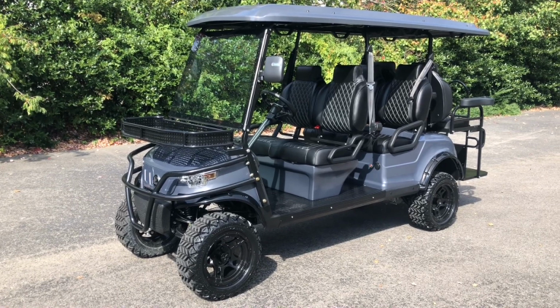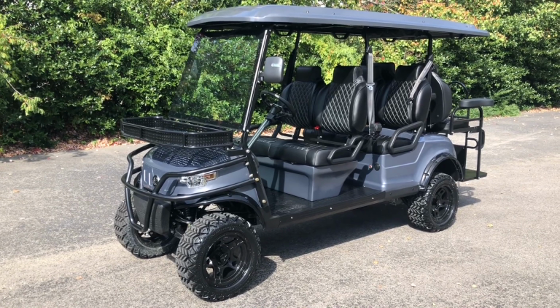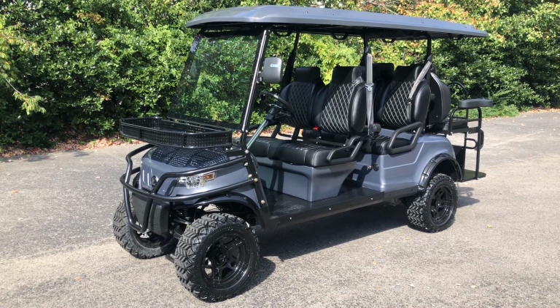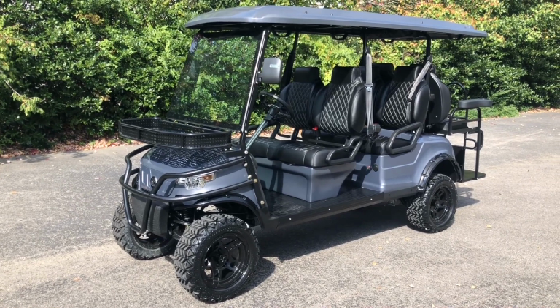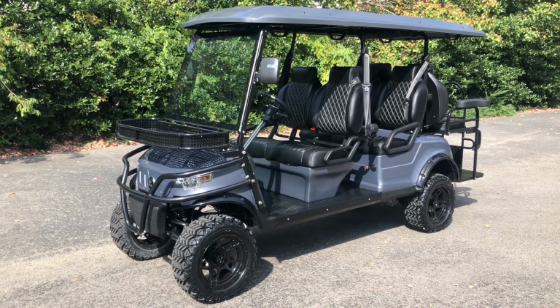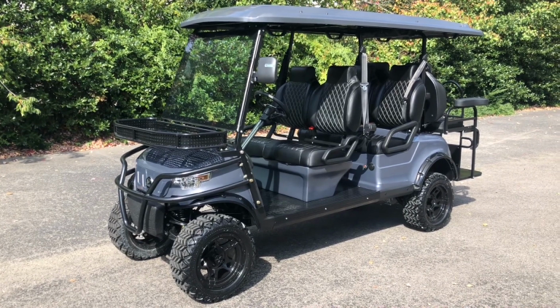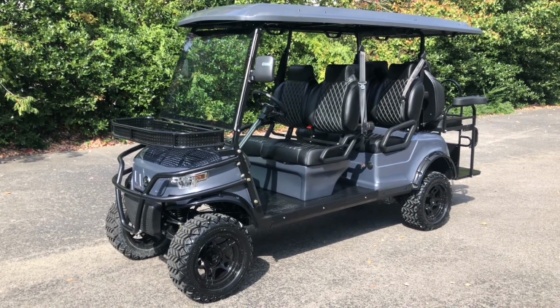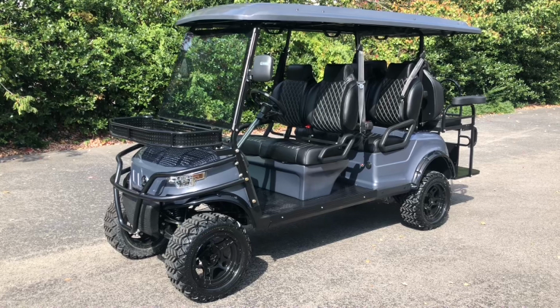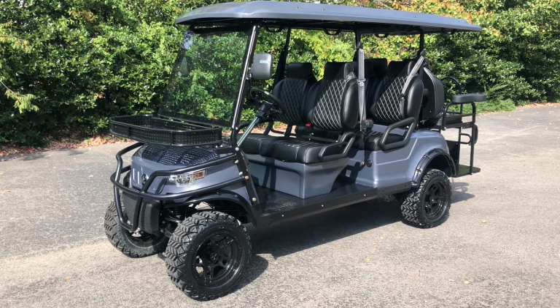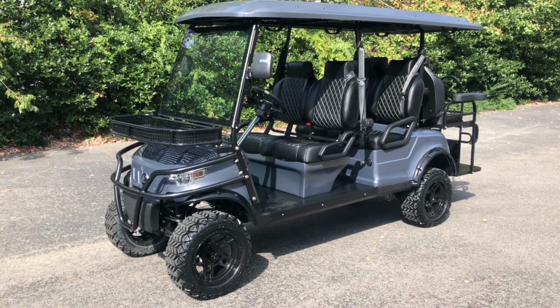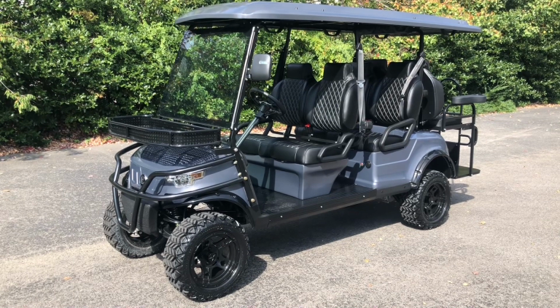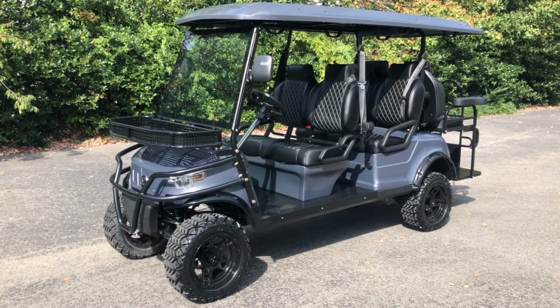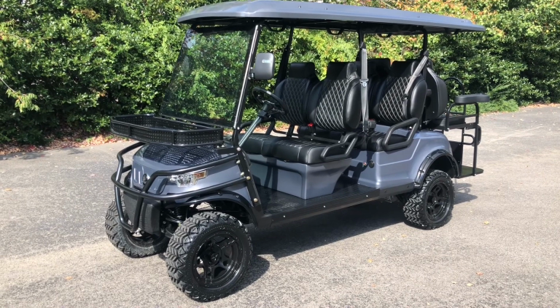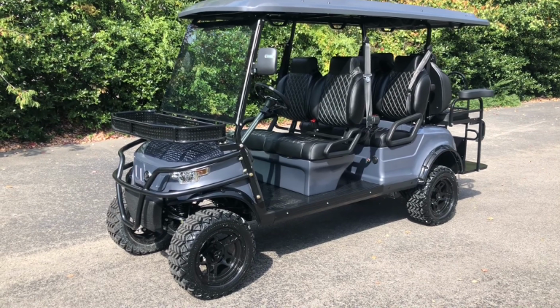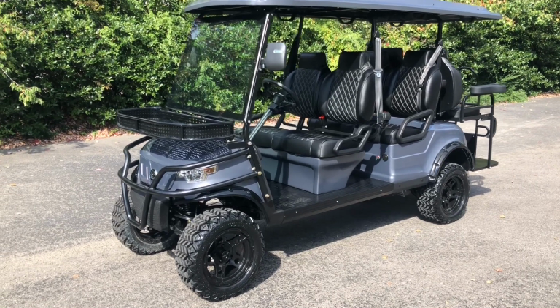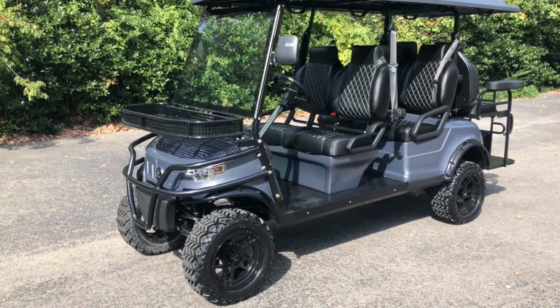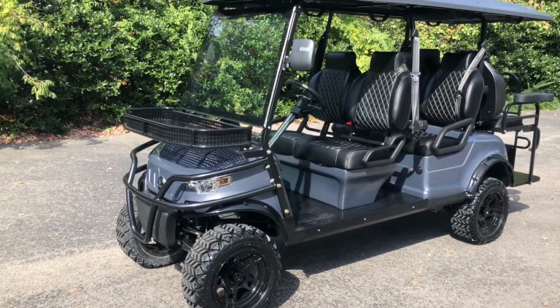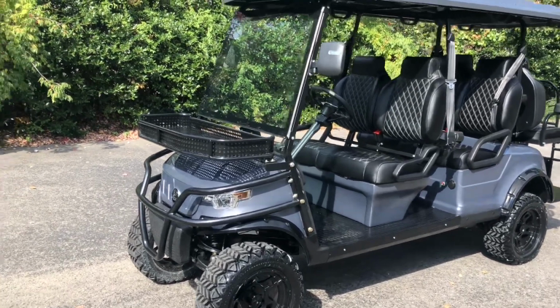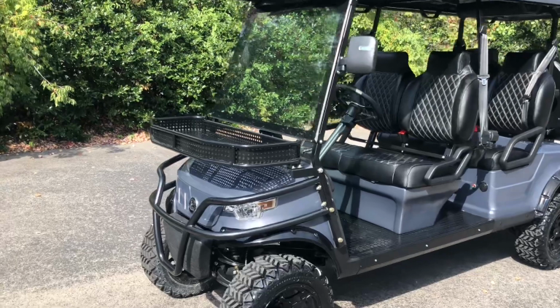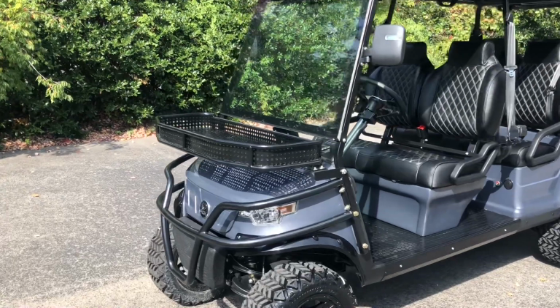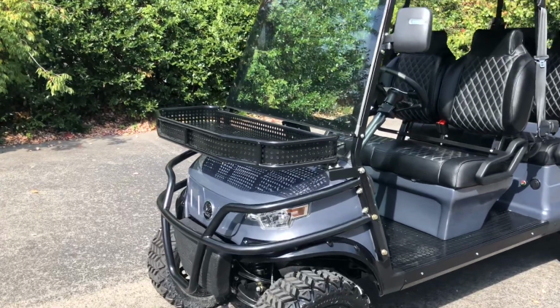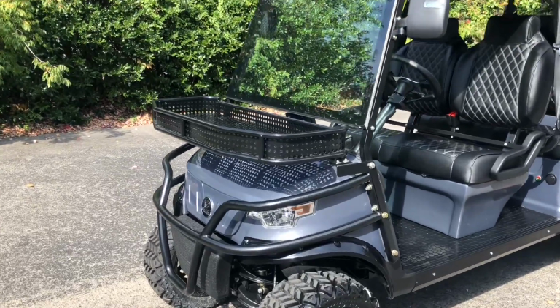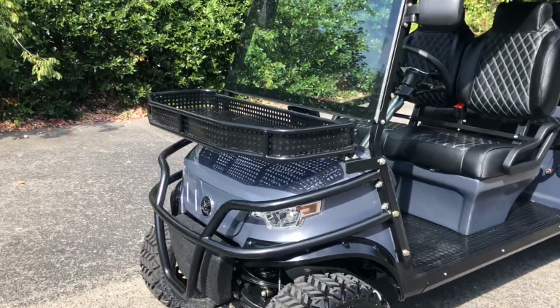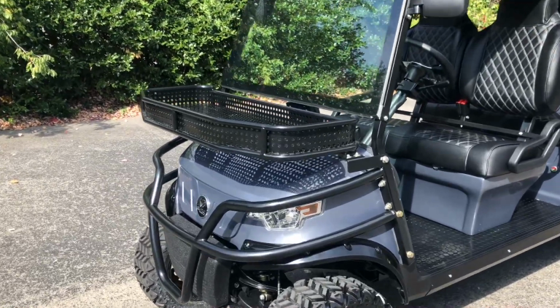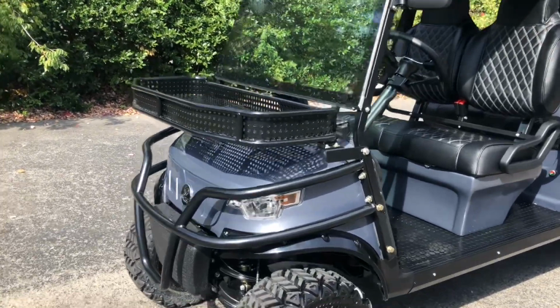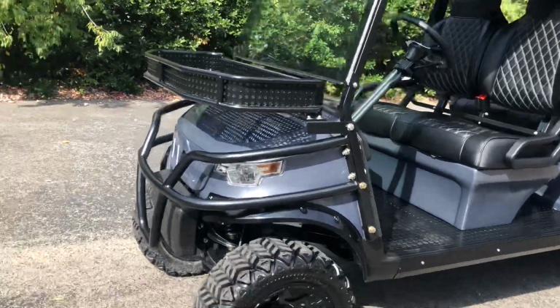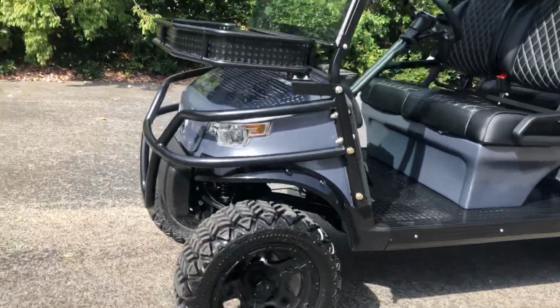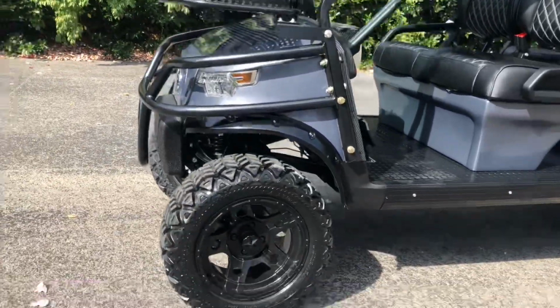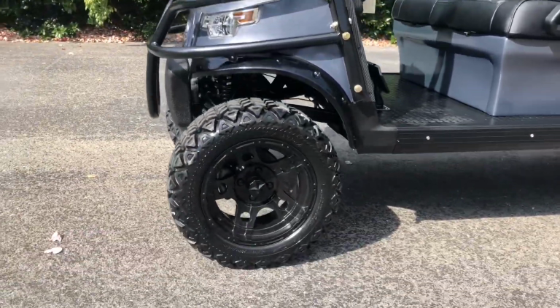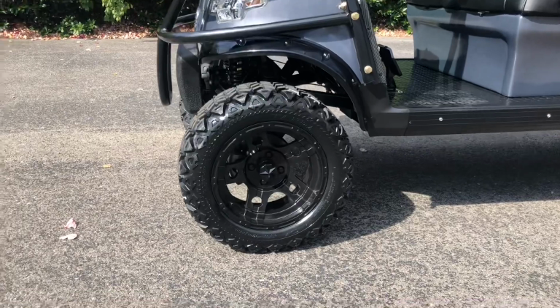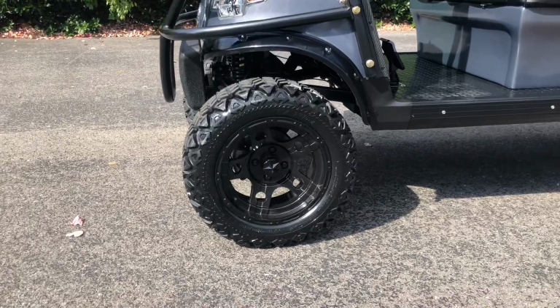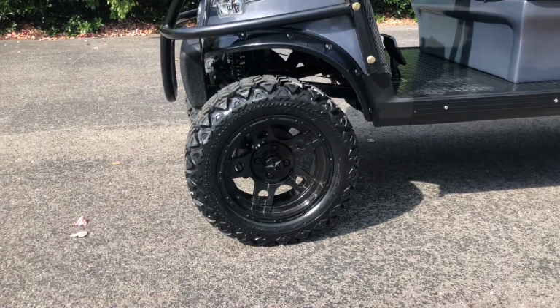Introducing the Epic EV E60L Street Legal Golf Cart. This lifted six-passenger golf cart comes equipped with a basket on the front as well as a brush guard. It has 14-inch wheels with 23-inch tires.